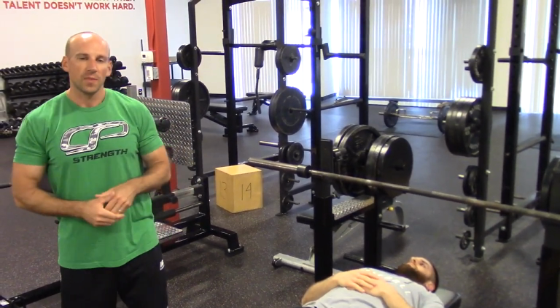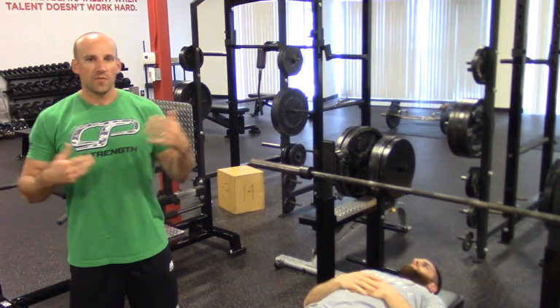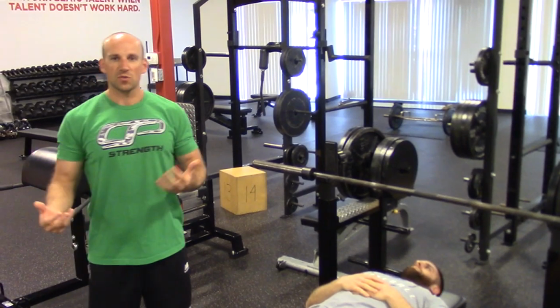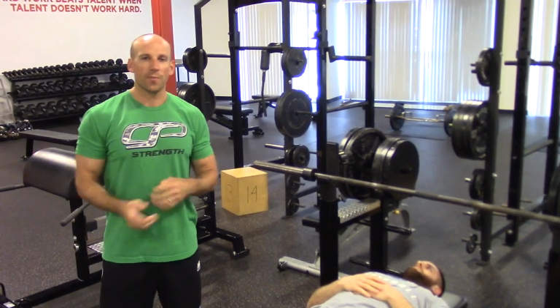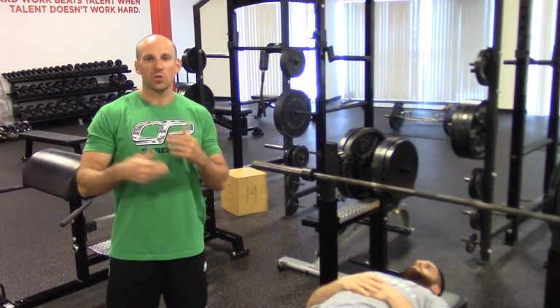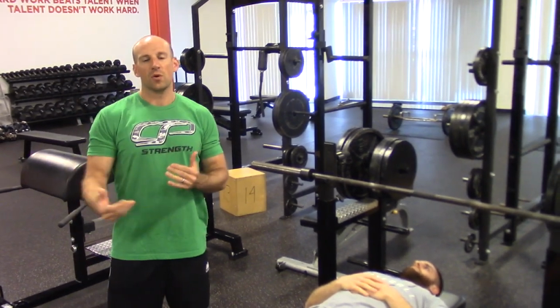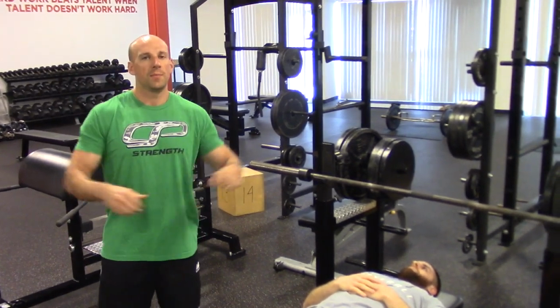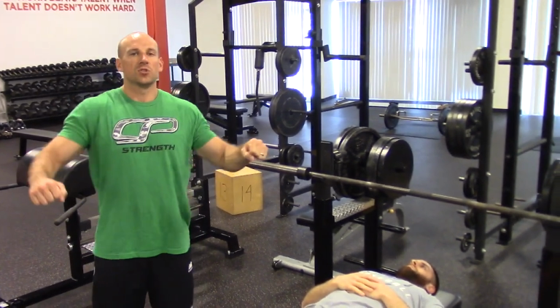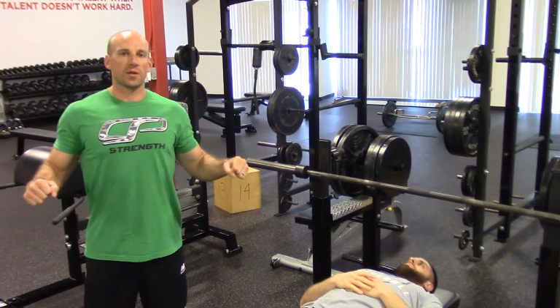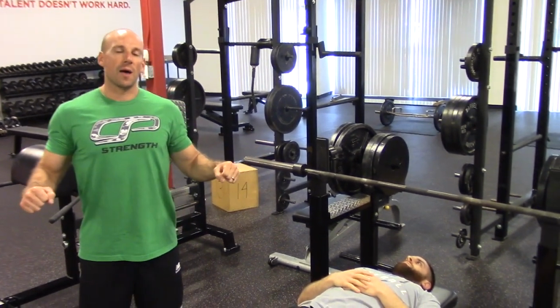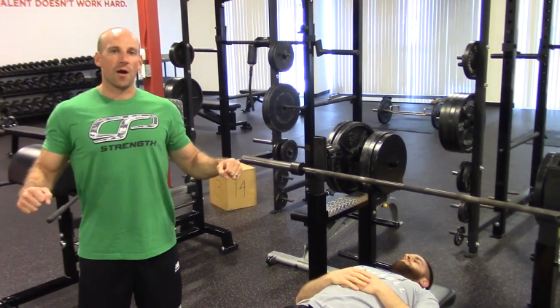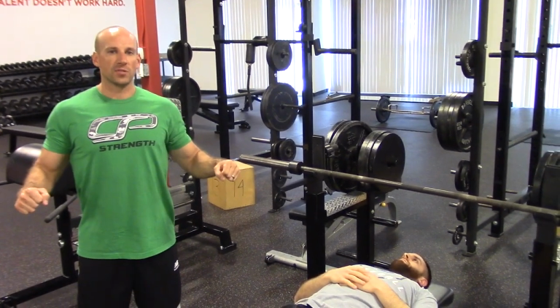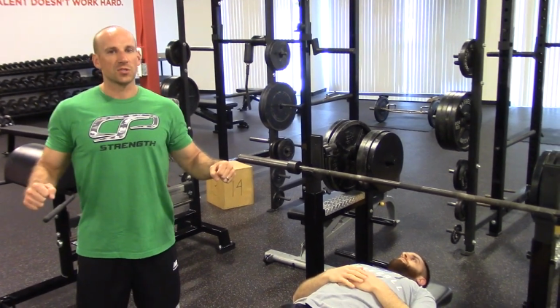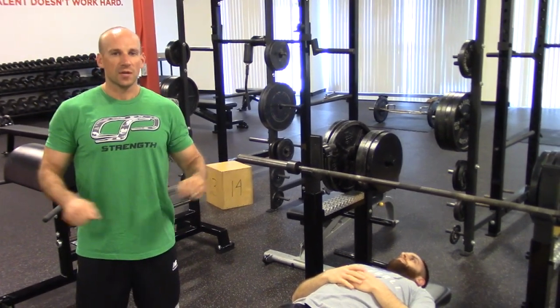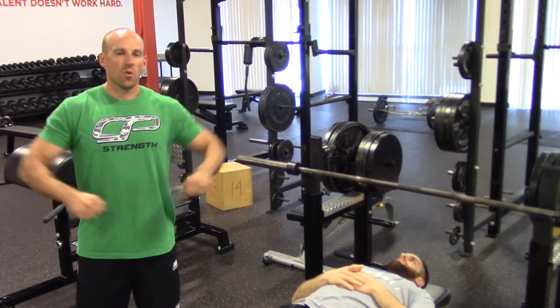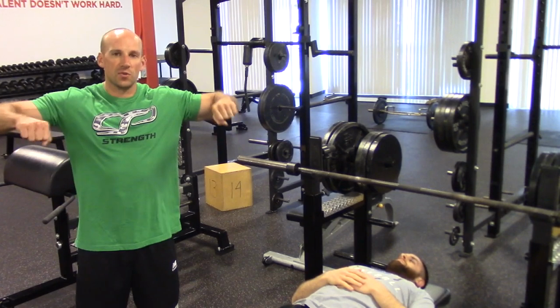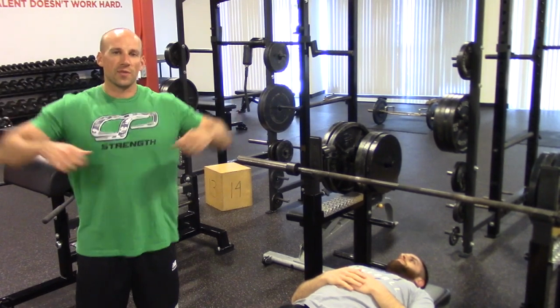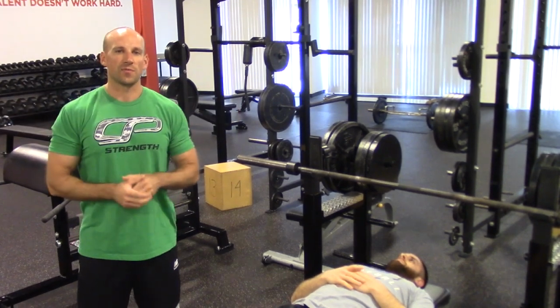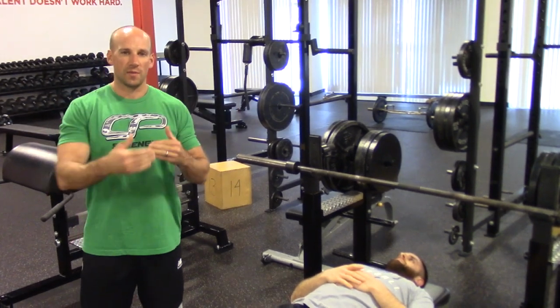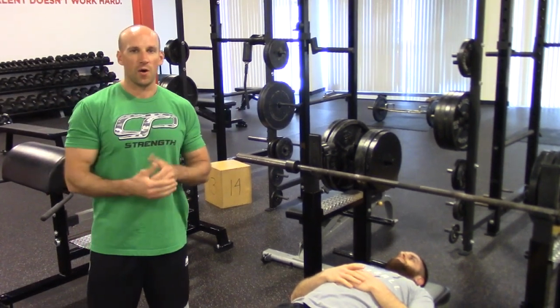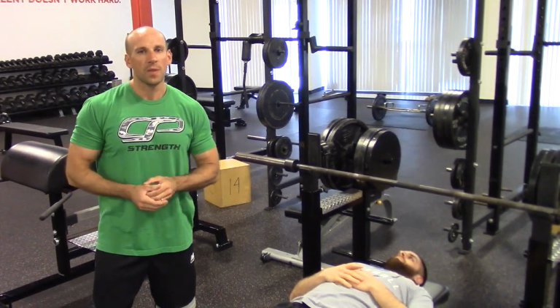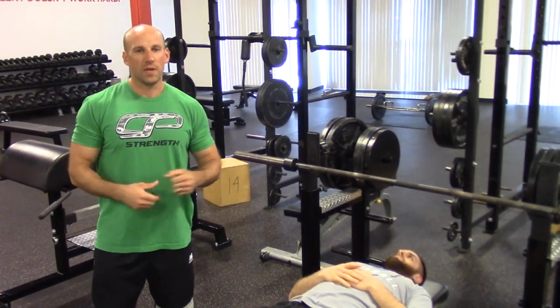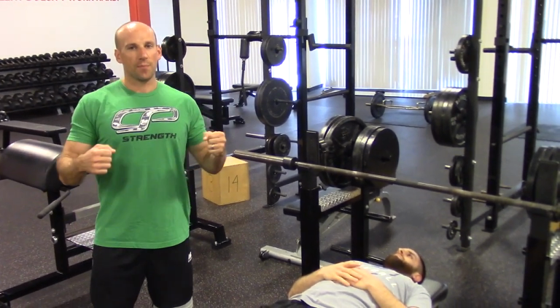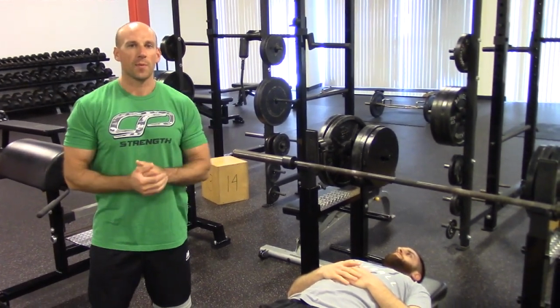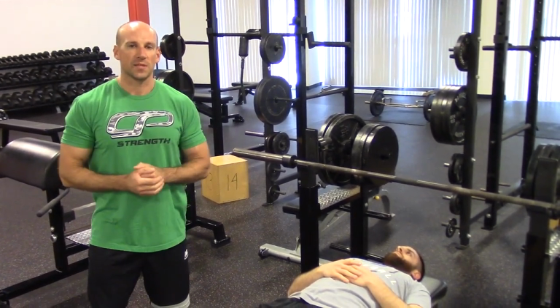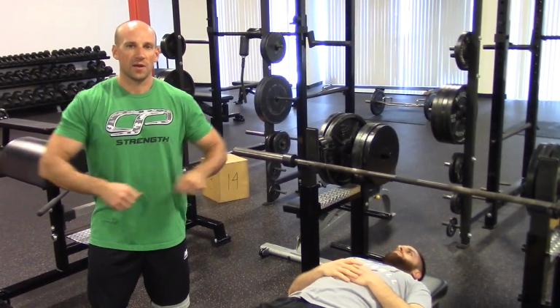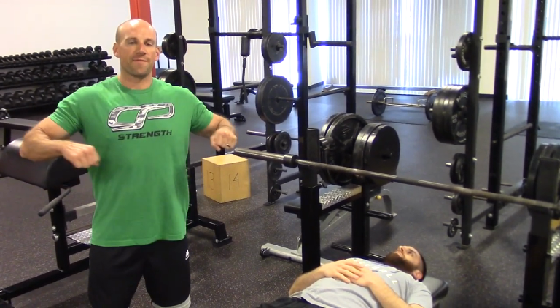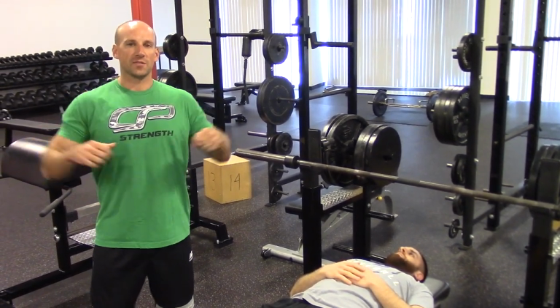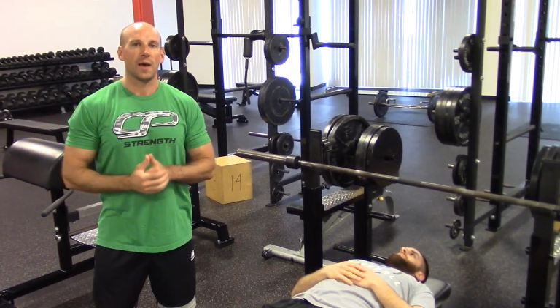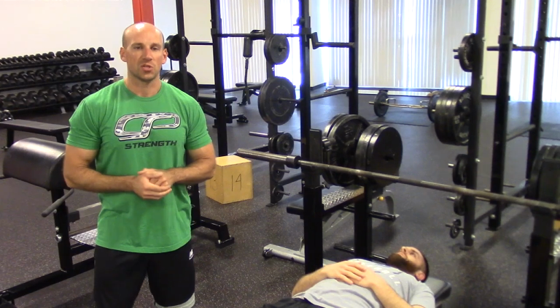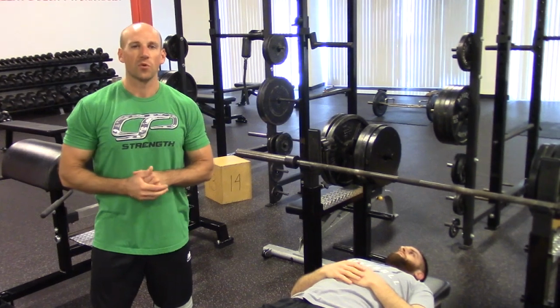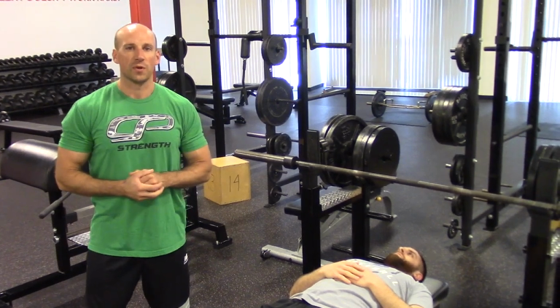So if you've got a history of shoulder problems or you're trying to avoid them, you're generally going to be a lot better off with those elbows tucked. If you are going to do stuff with the elbows flared, limit your volume and make sure that you've got plenty of upper back stability to kind of fight against those bad positions it forces you into.